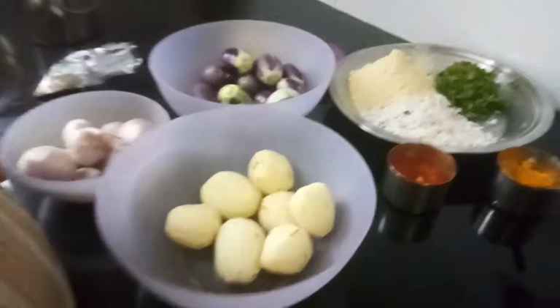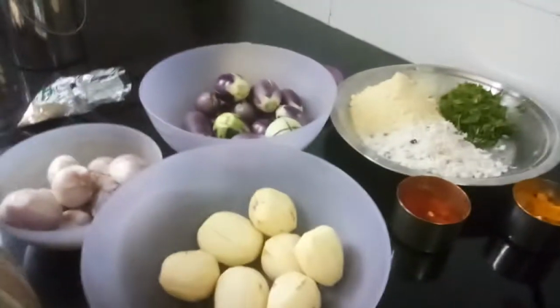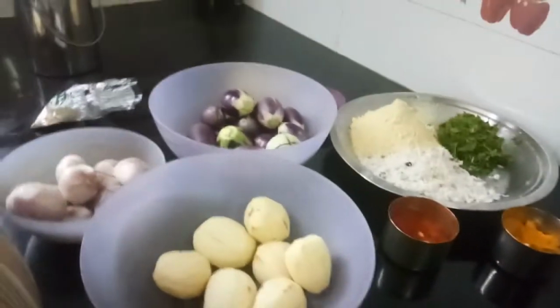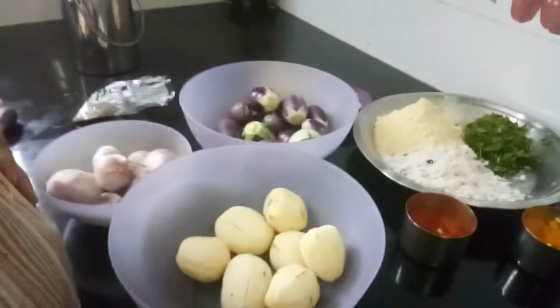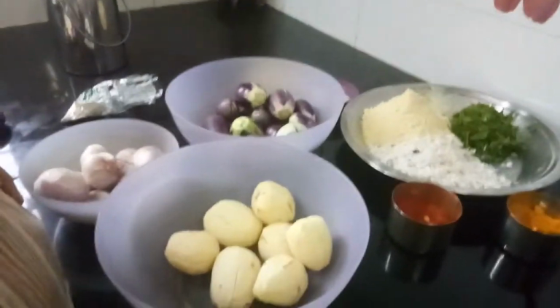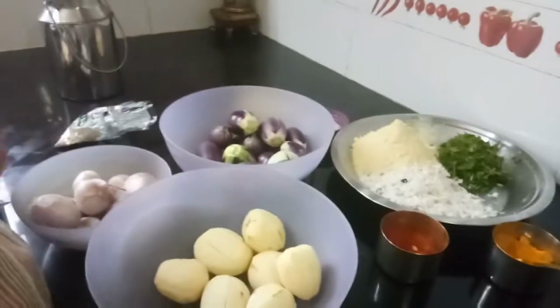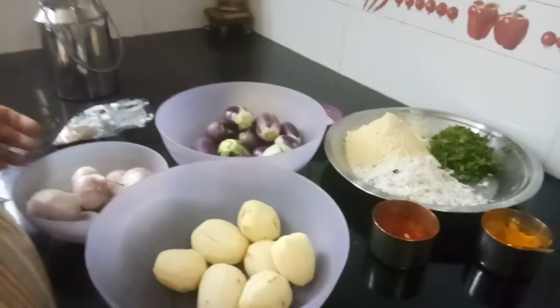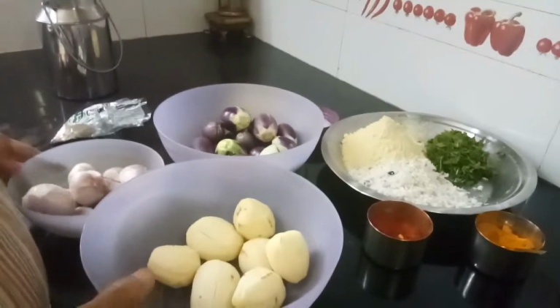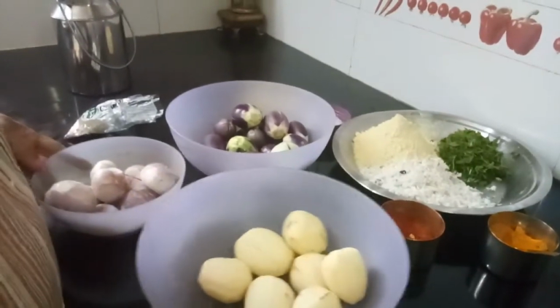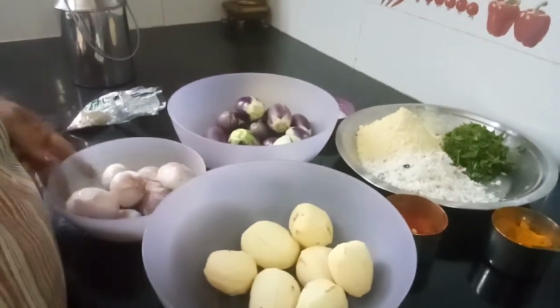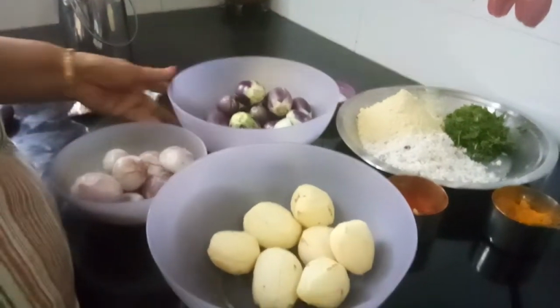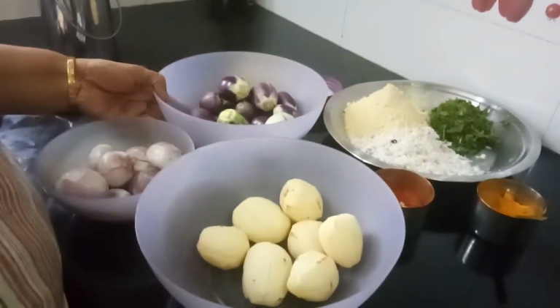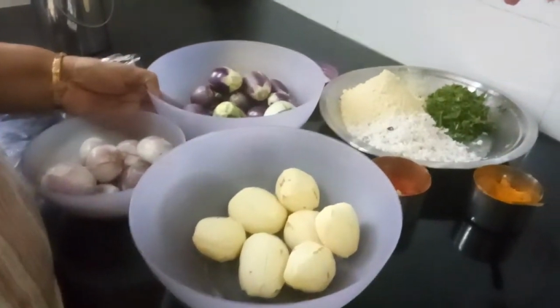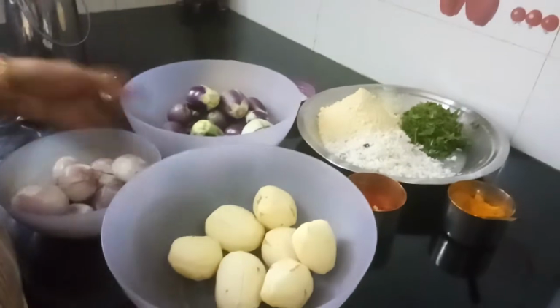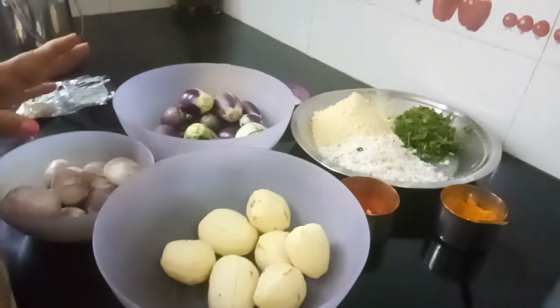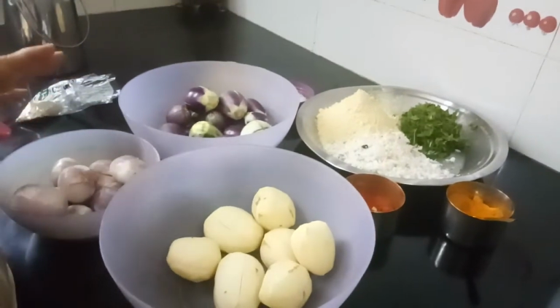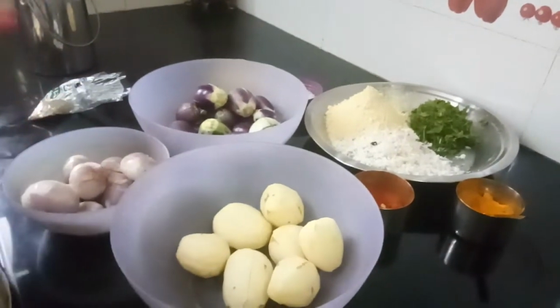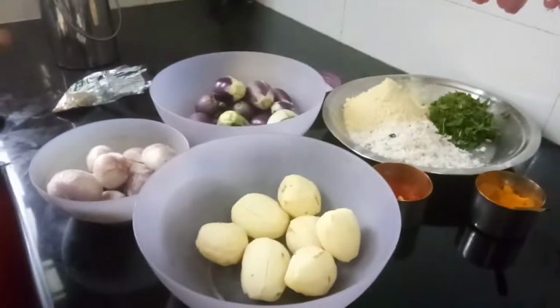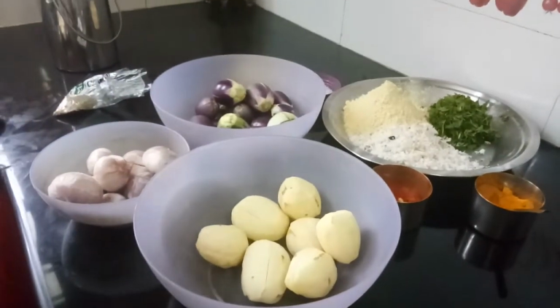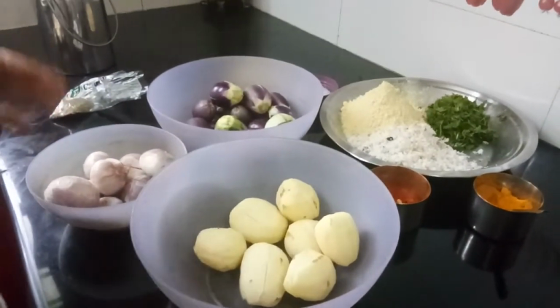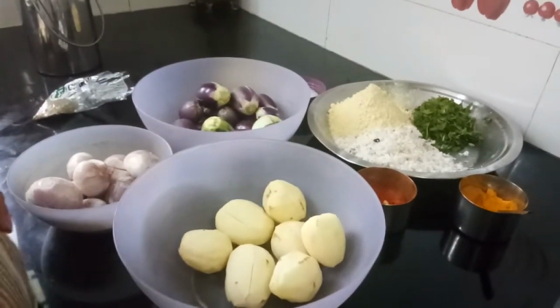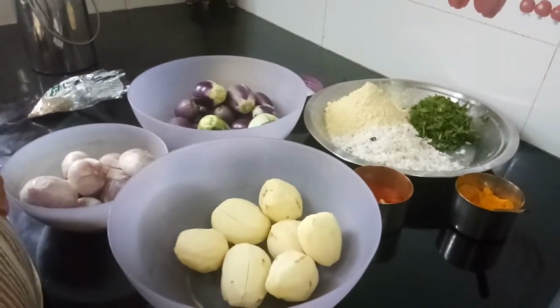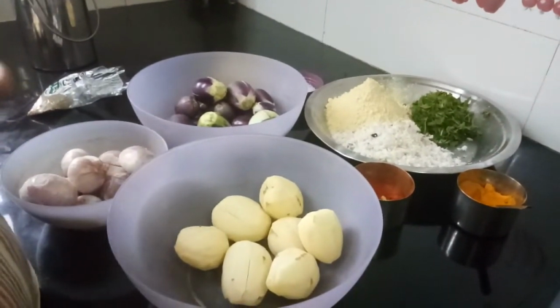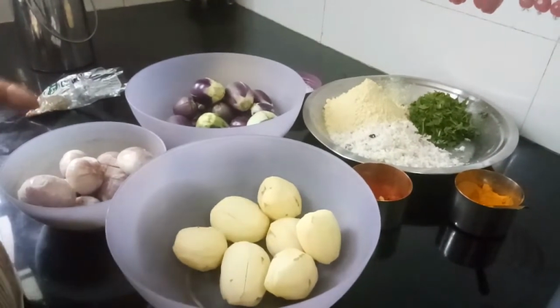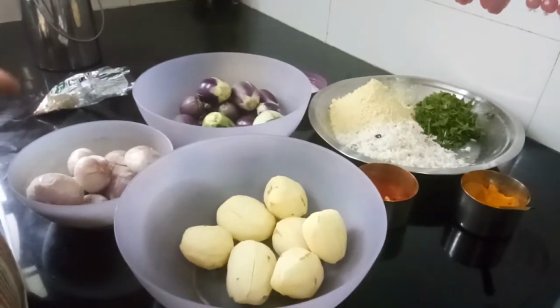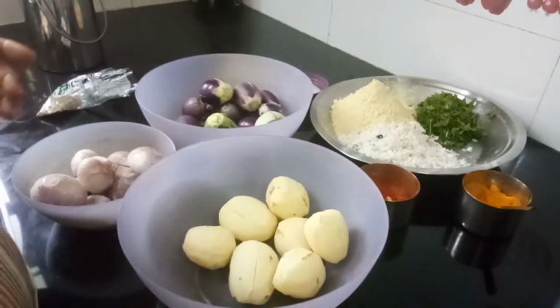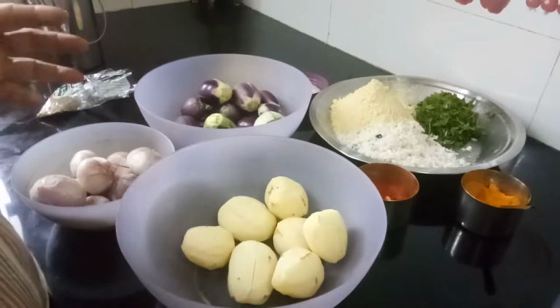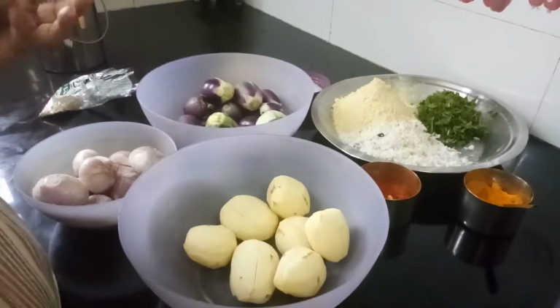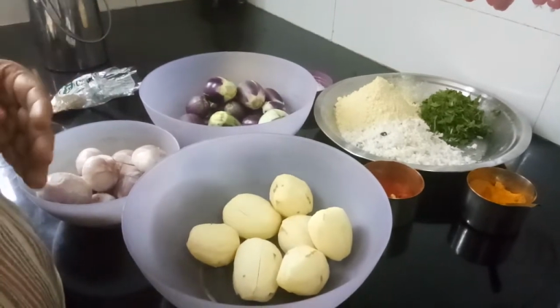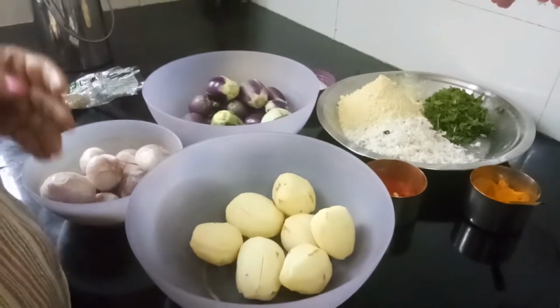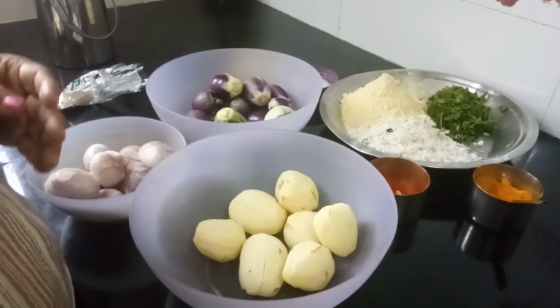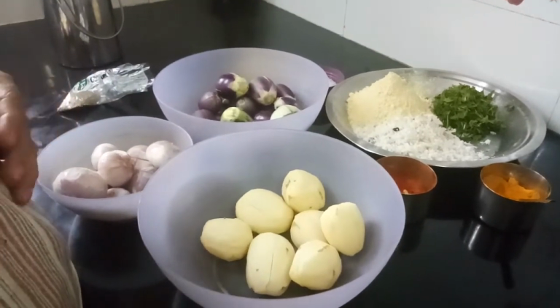Good morning, Indira Shah here. Today I will be making a stuffed vegetable. This in Gujarati we call it as Barelu Shark. Barelu means stuffed, shark means vegetable.